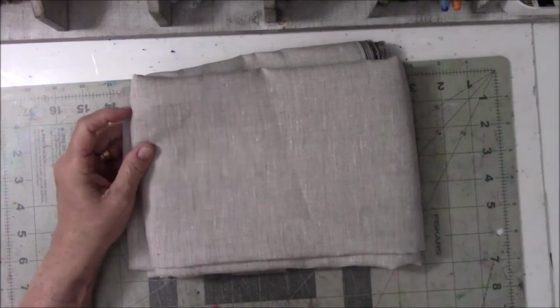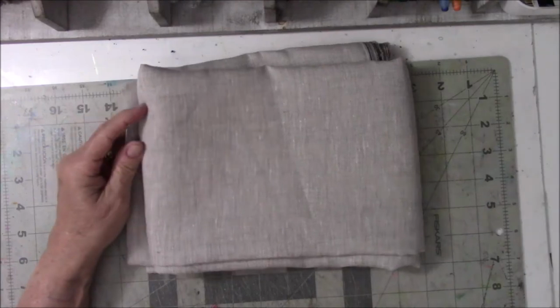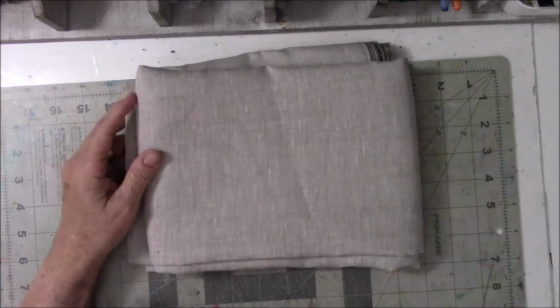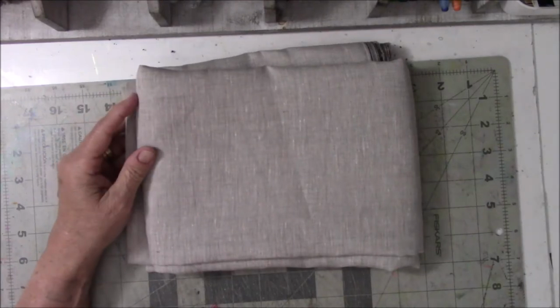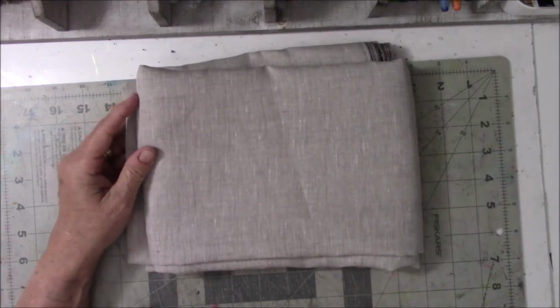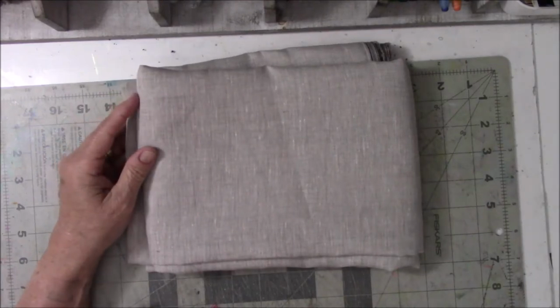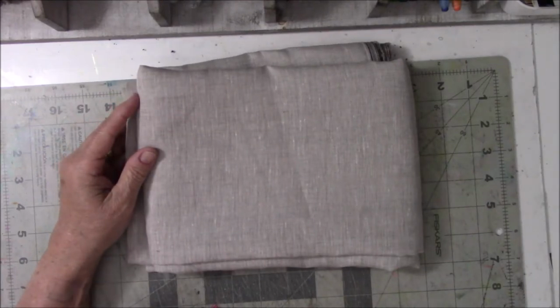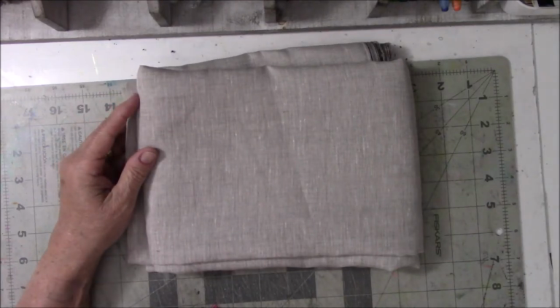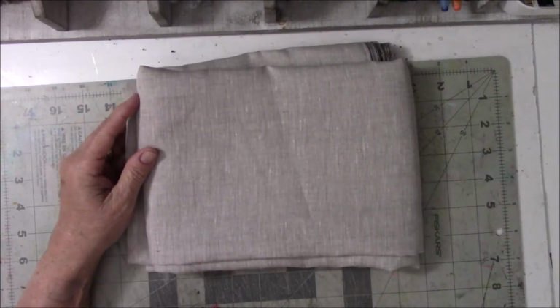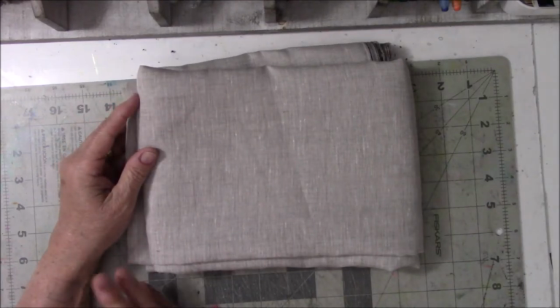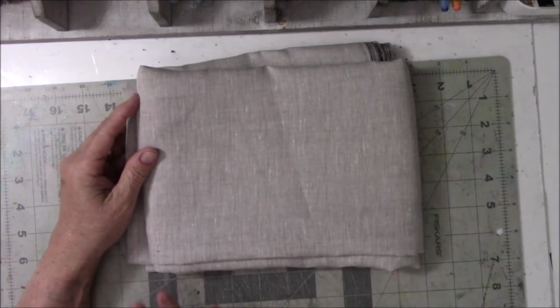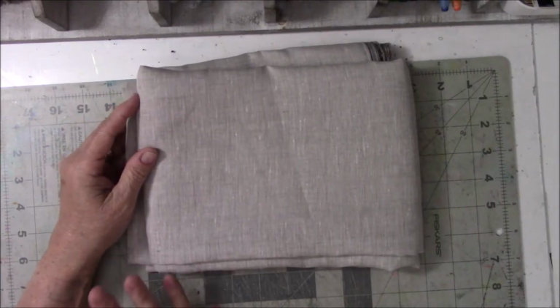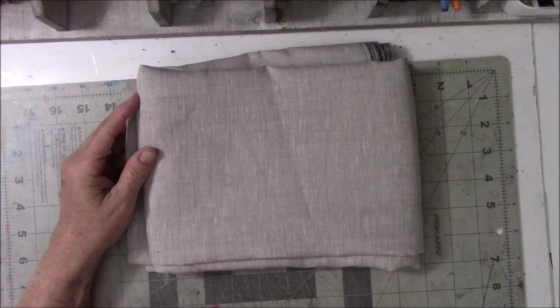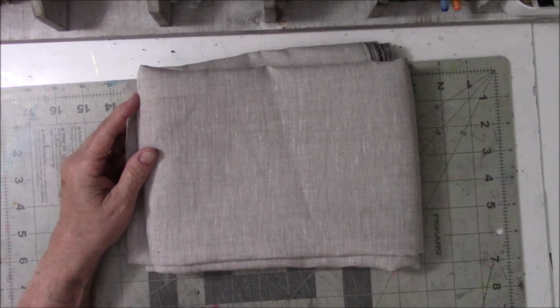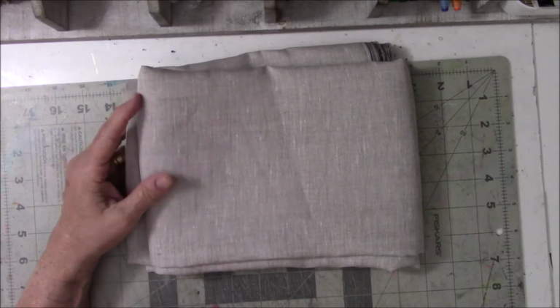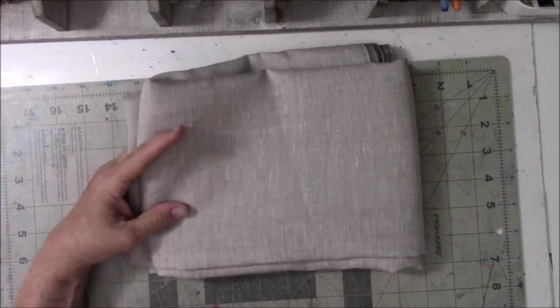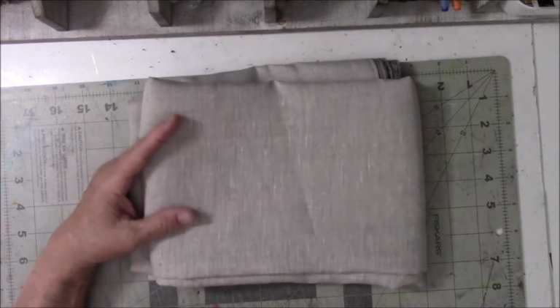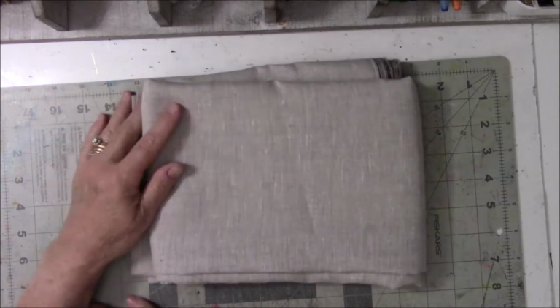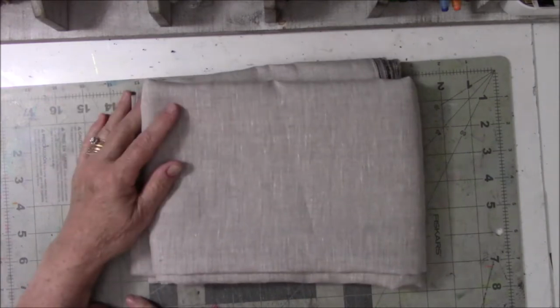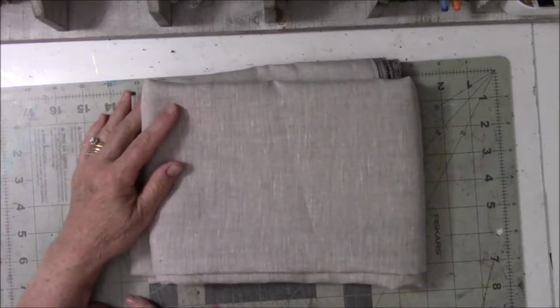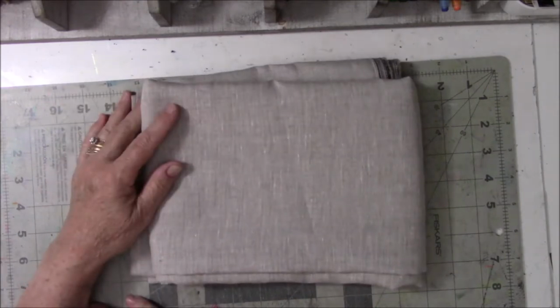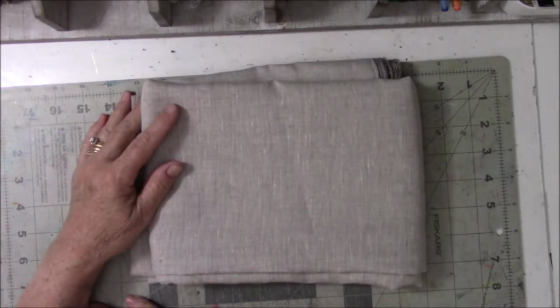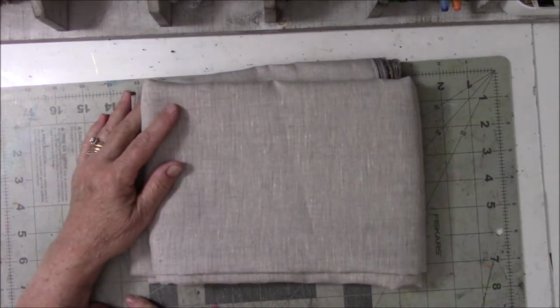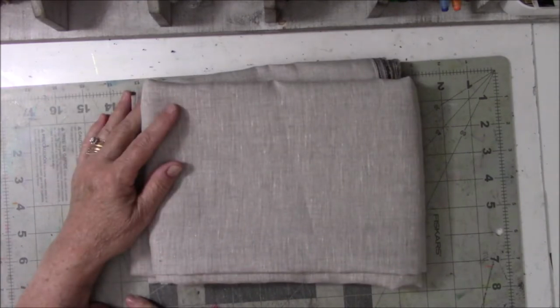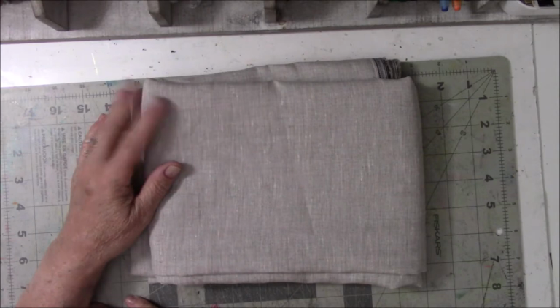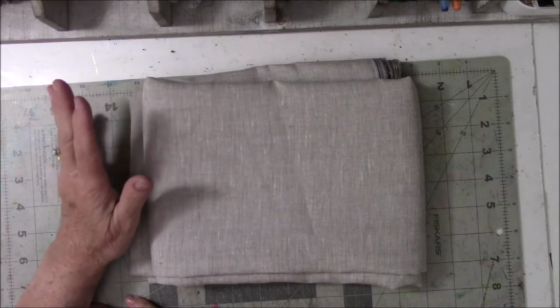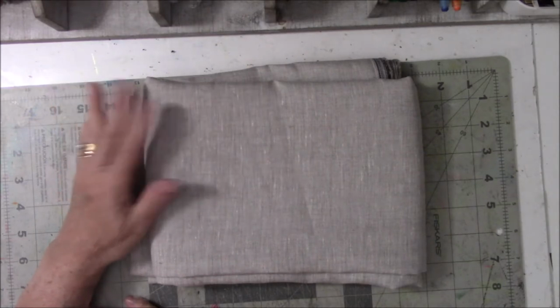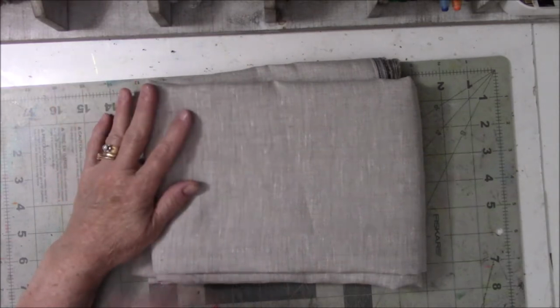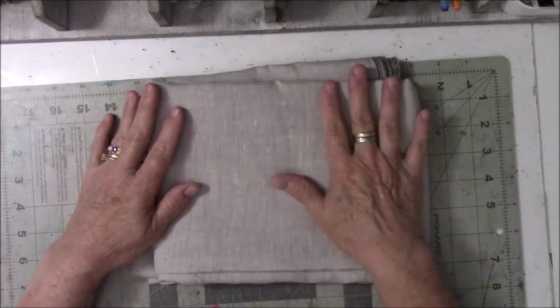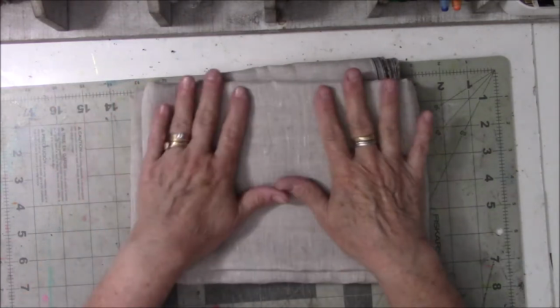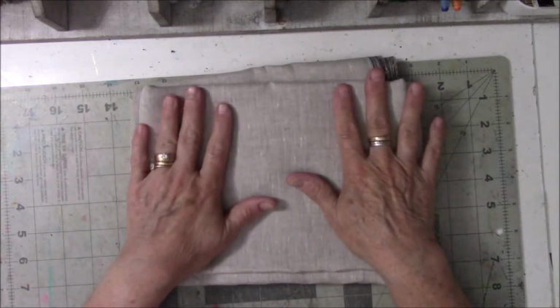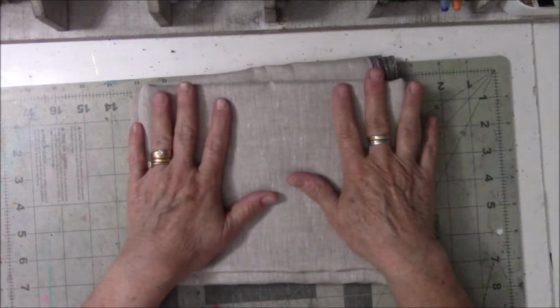Hey everyone, this is Vicki from Messy Table Studio. I know that many of you that follow me on a regular basis listen to me bemoan the fact that I really hate sewing. So this project might shock you.